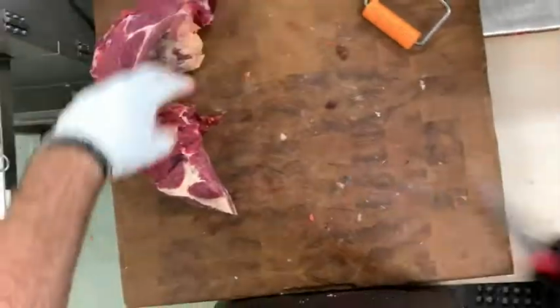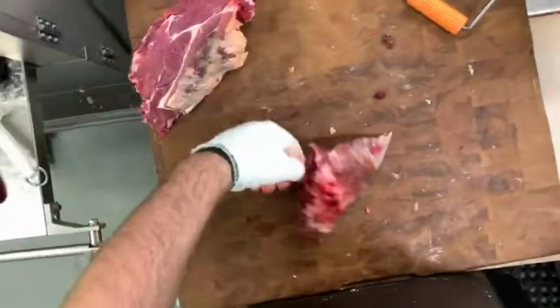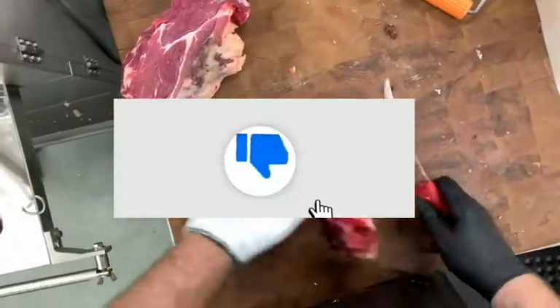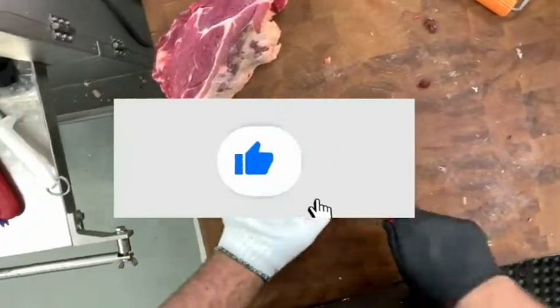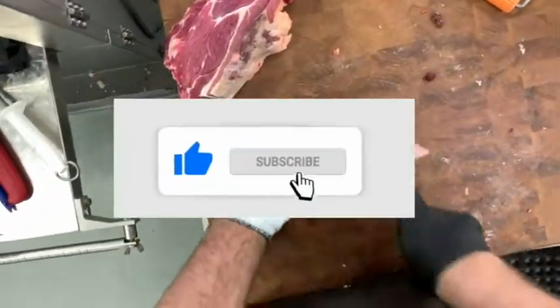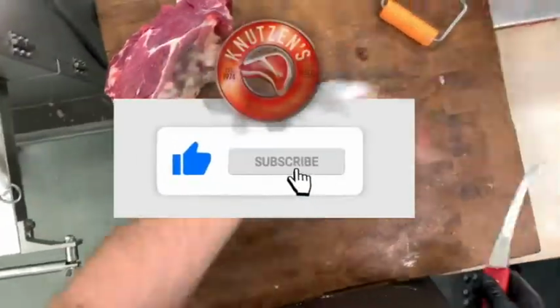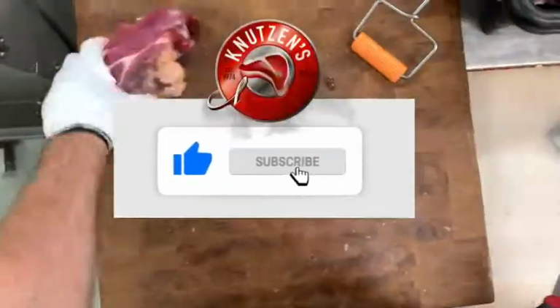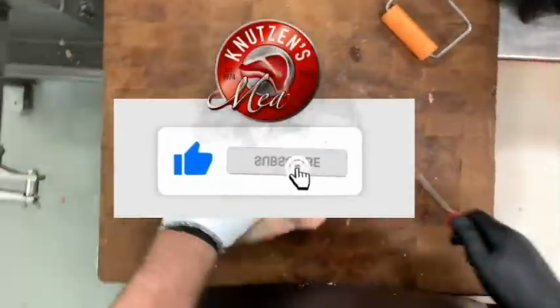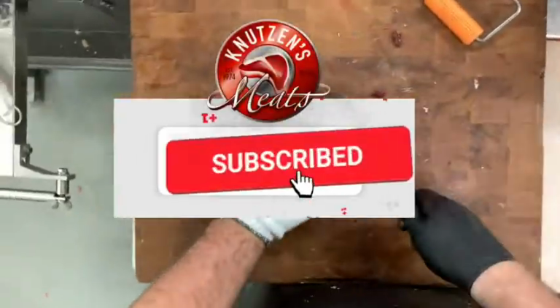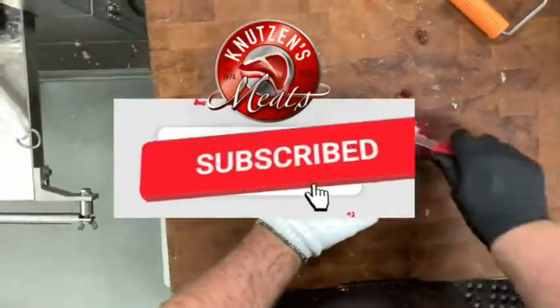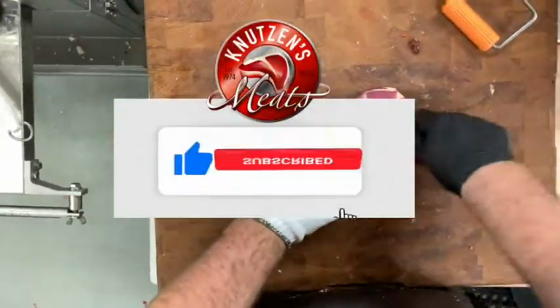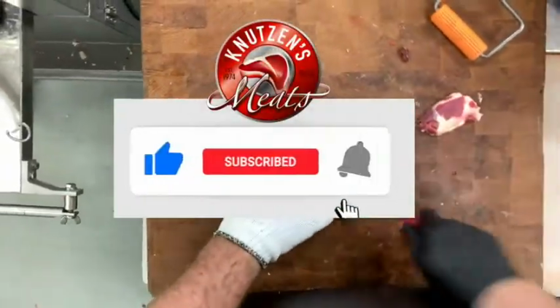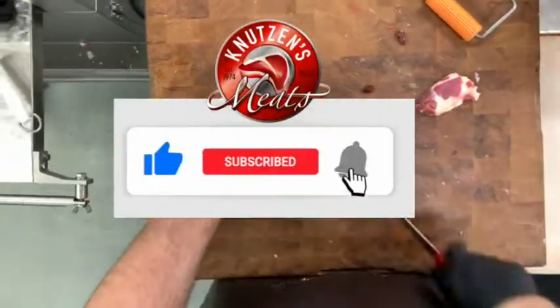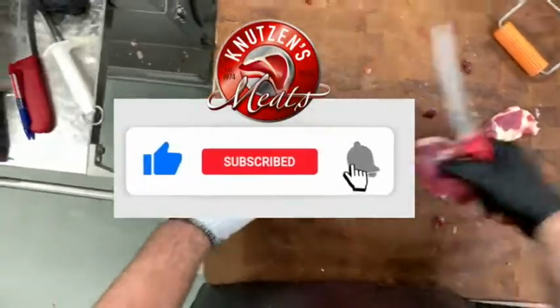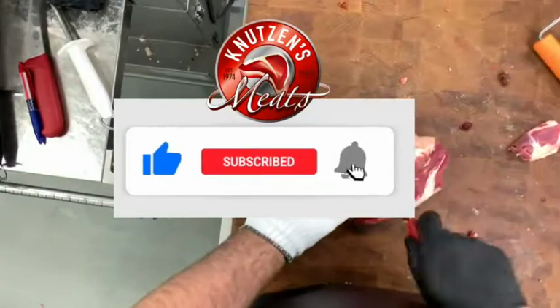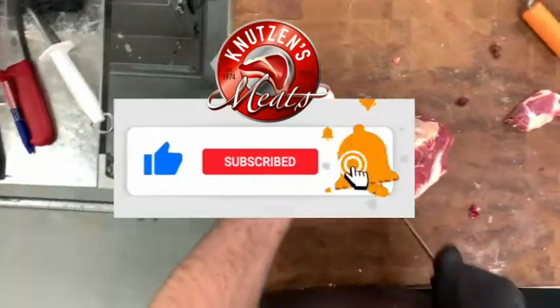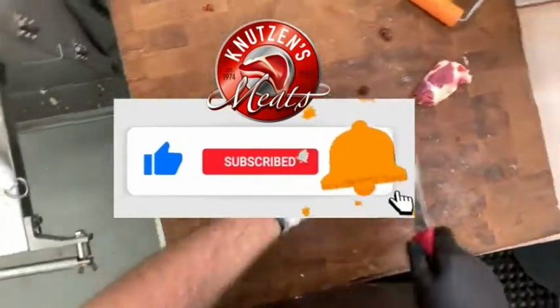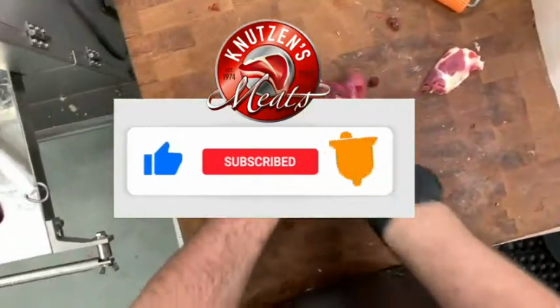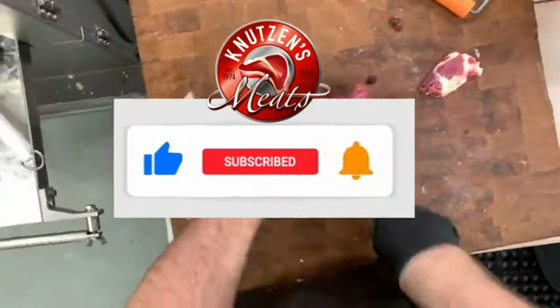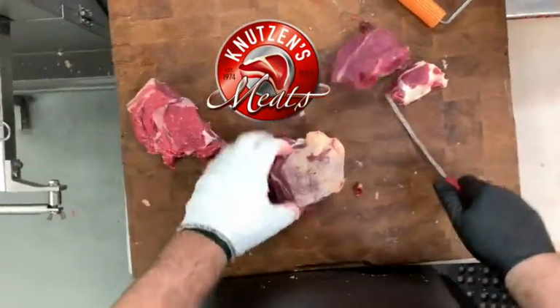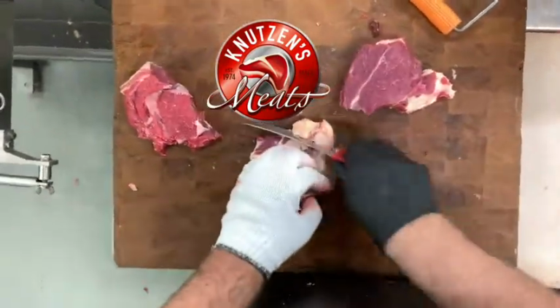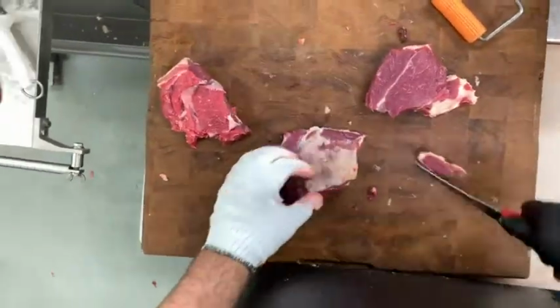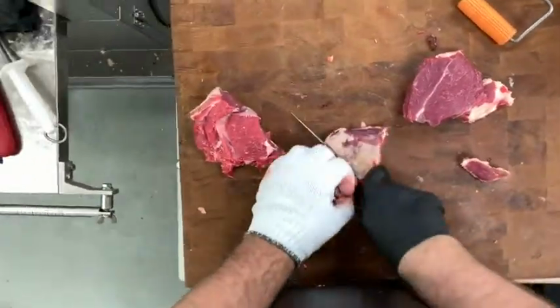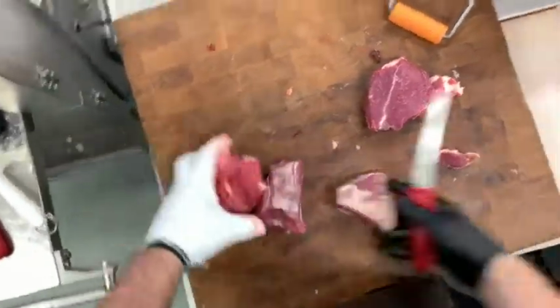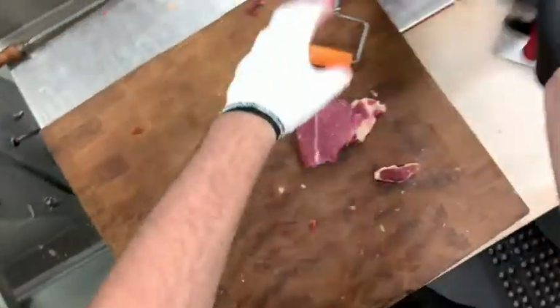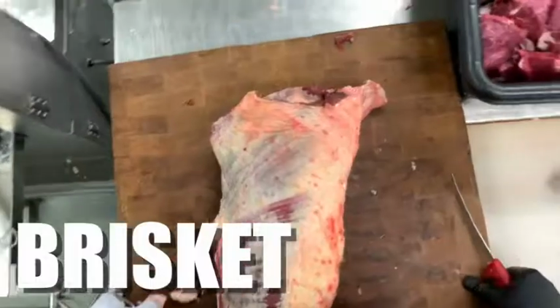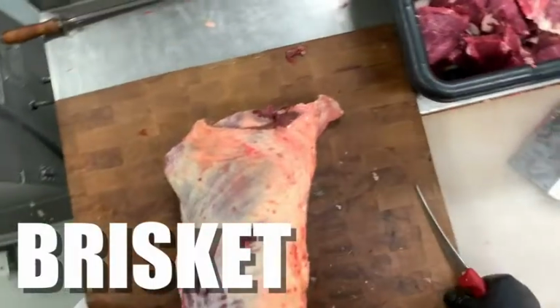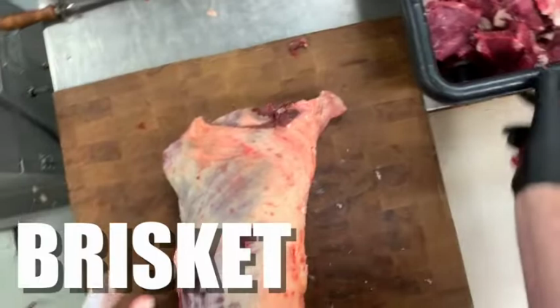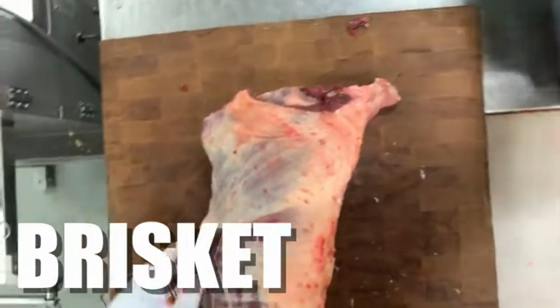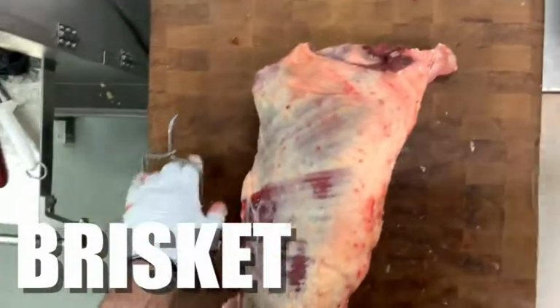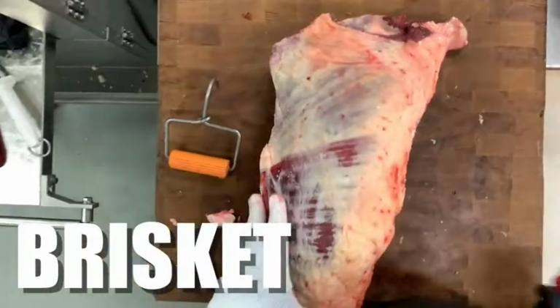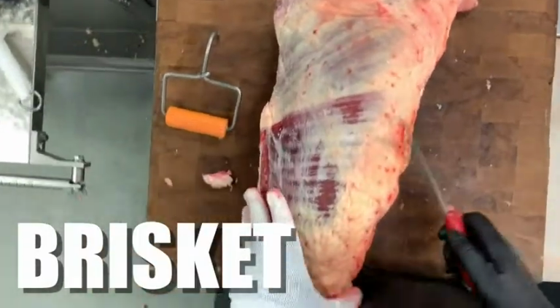If you like this video, go ahead and give us a thumbs up and subscribe to our channel for more carnivorian content. Ring that bell to get notifications of new meat cutting videos.